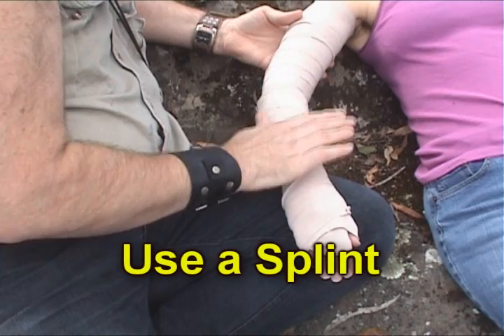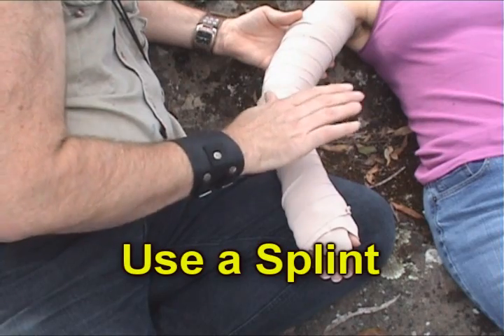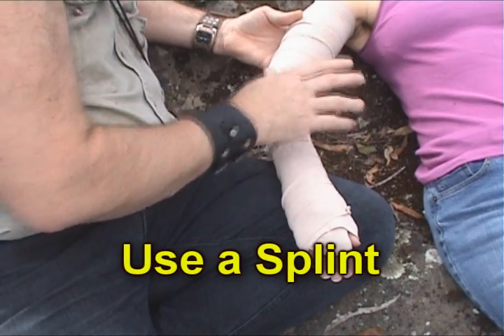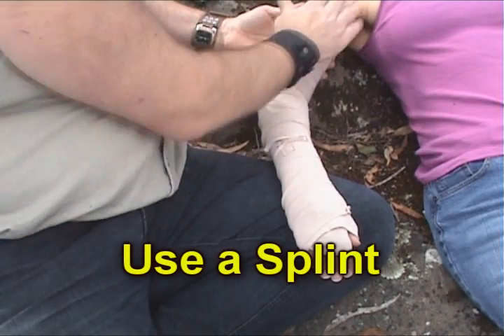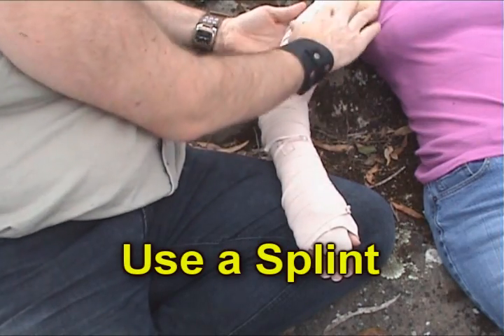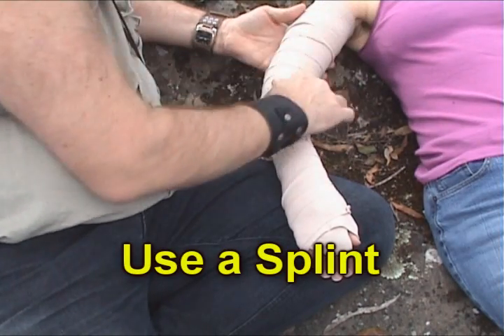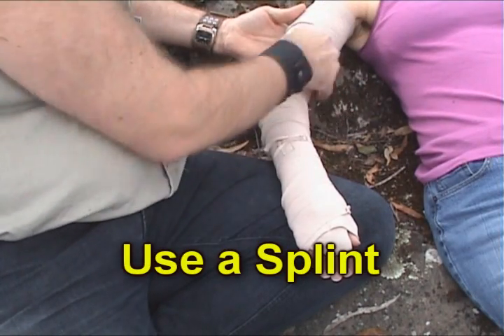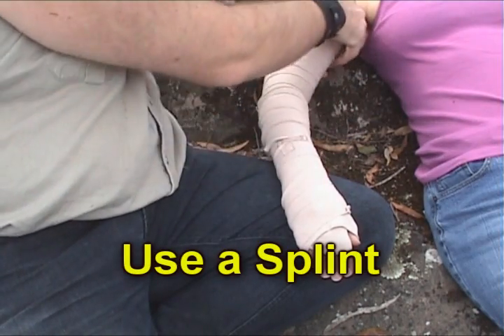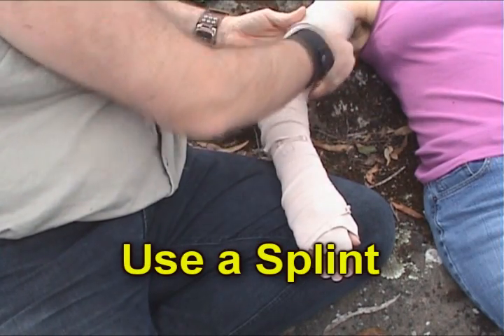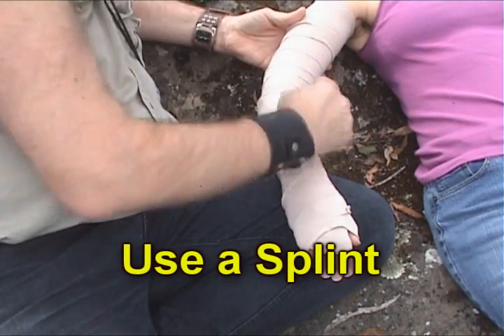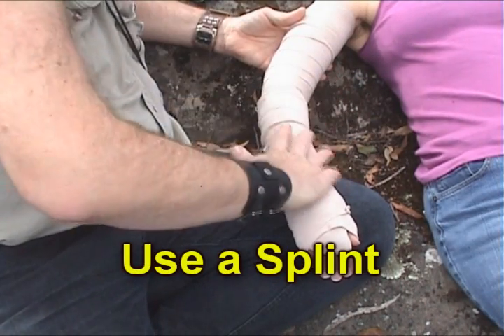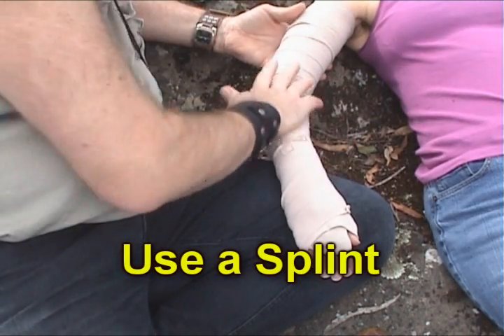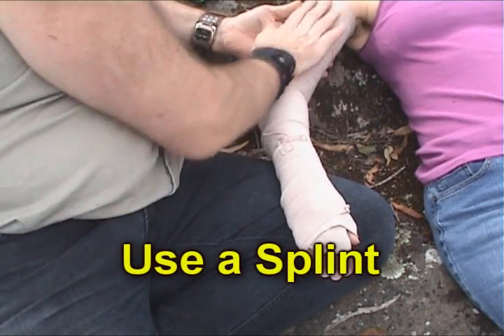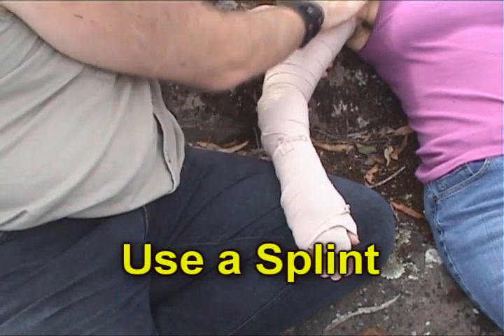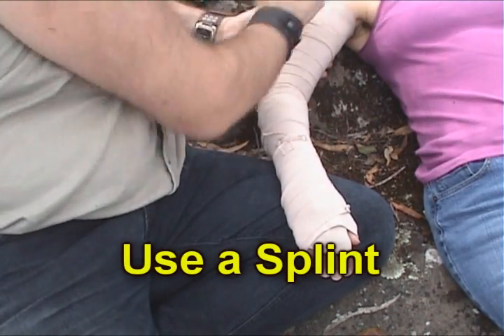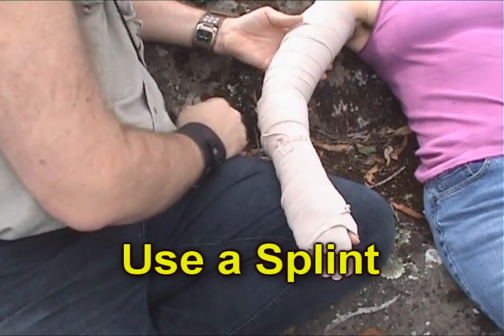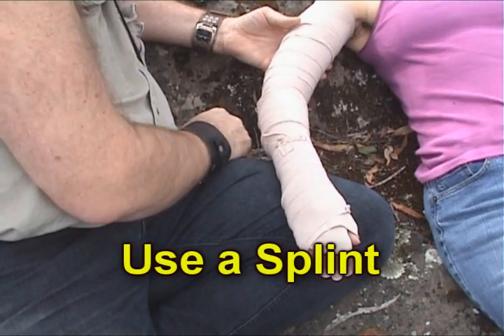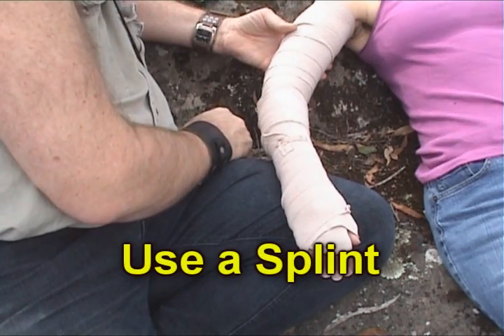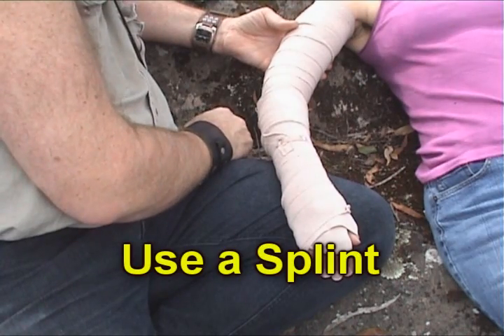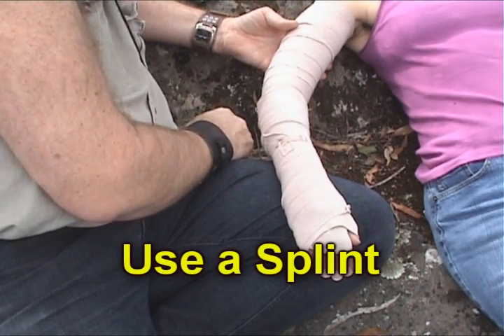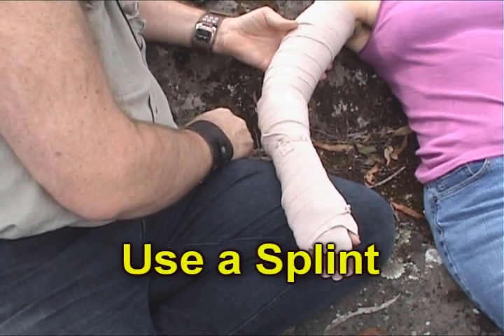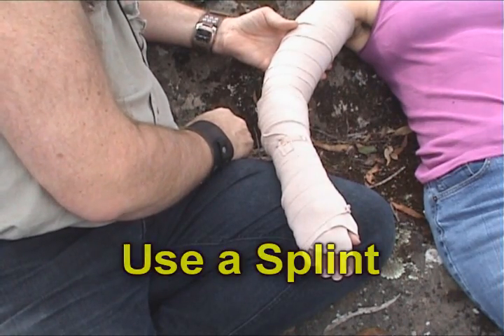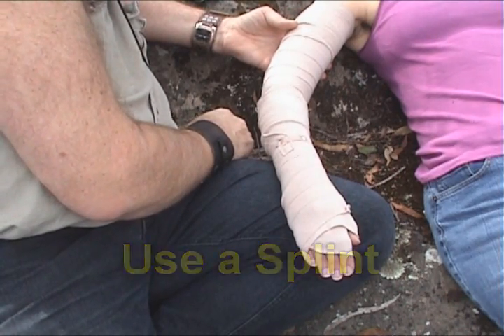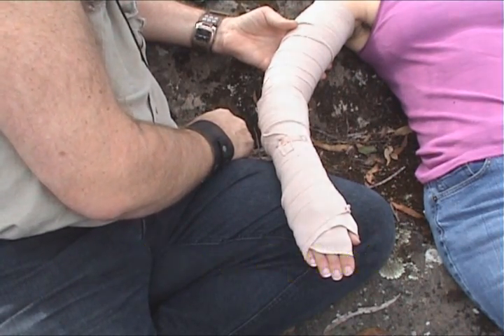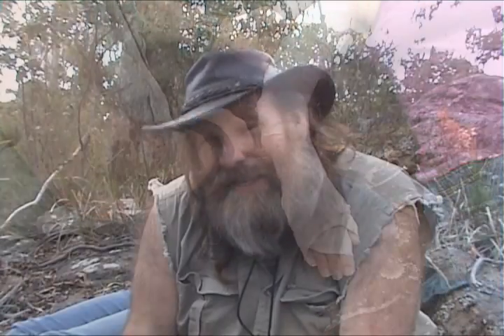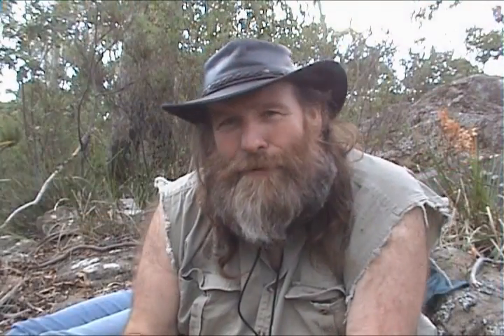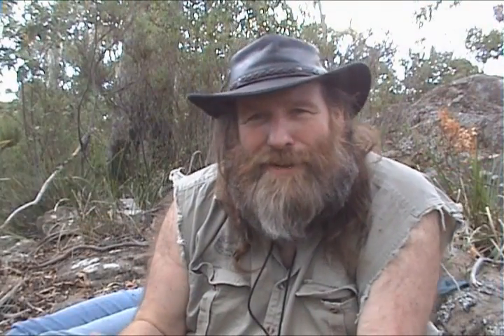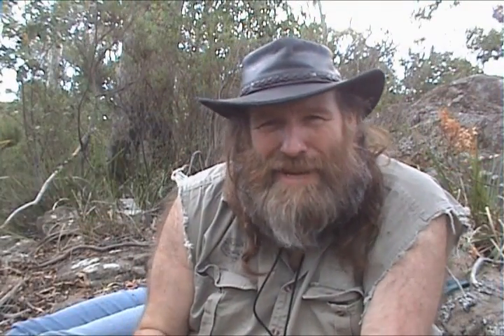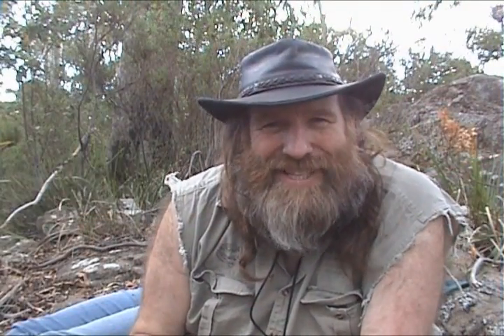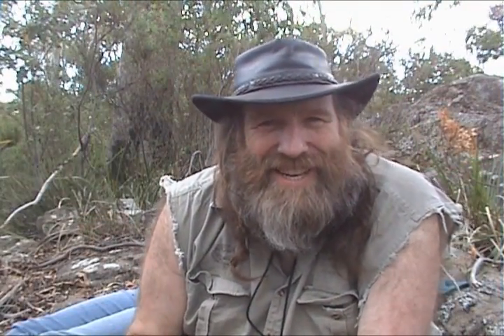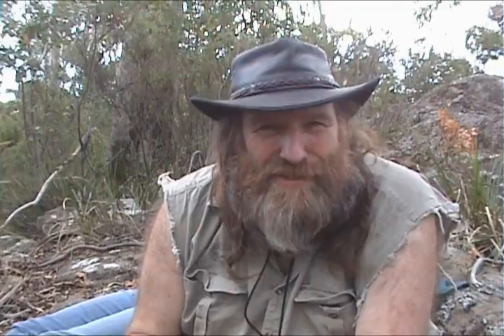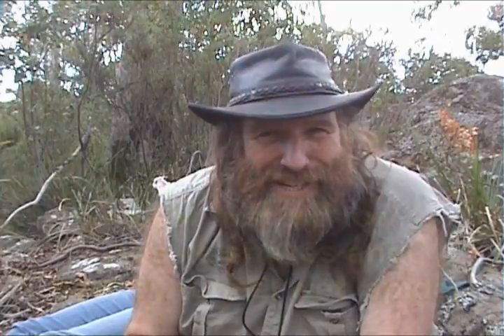Now it is good to apply a splint. If a bite is on the leg, splint the whole leg. If on the arm, maybe from the elbow to the fingers, then put it in a sling — that would be good. That is how first aid for snake bite is done in Australia.